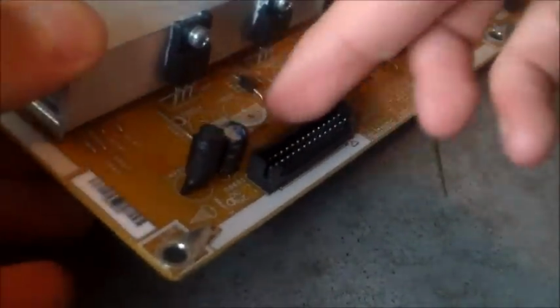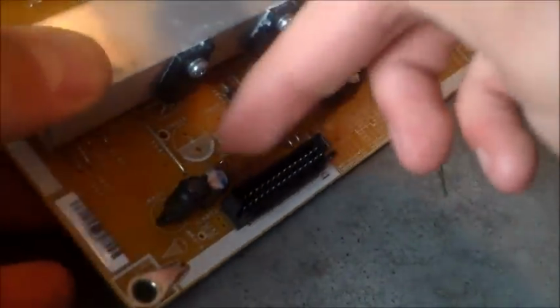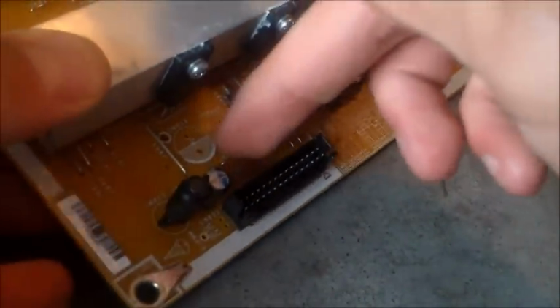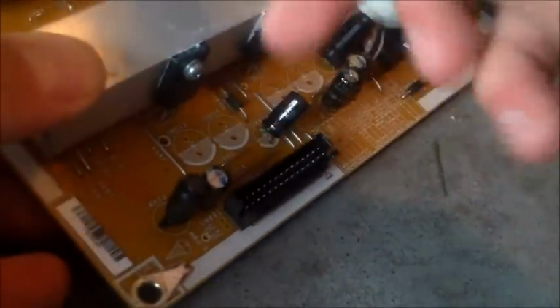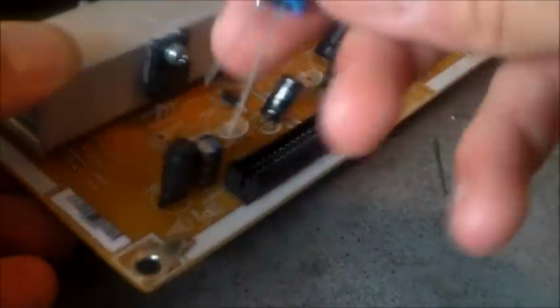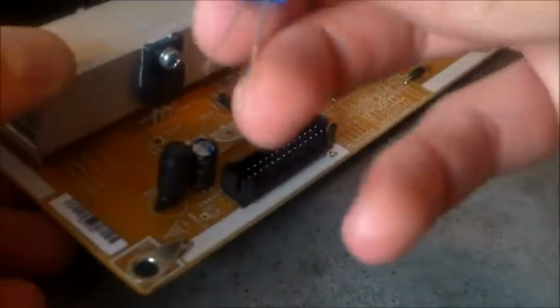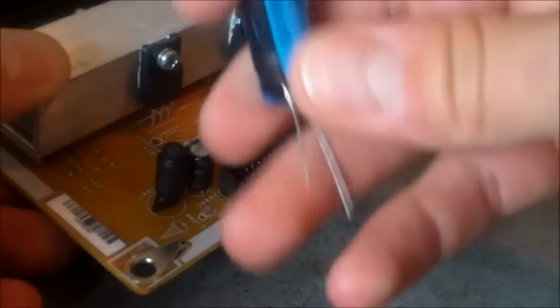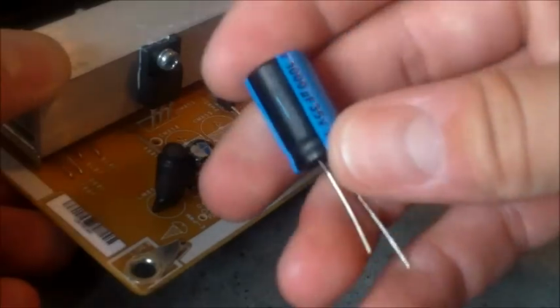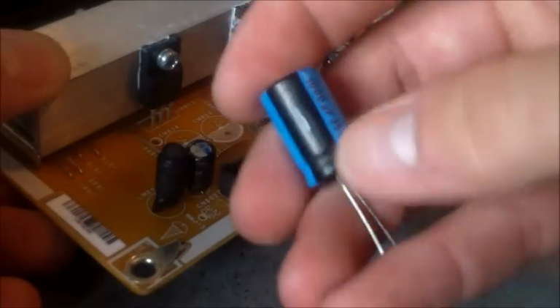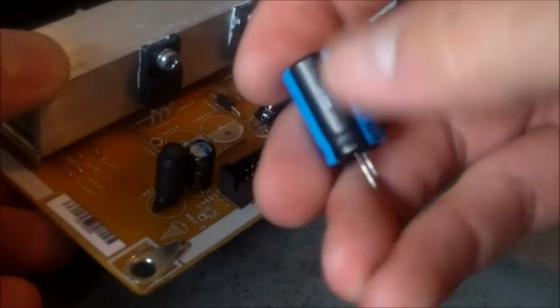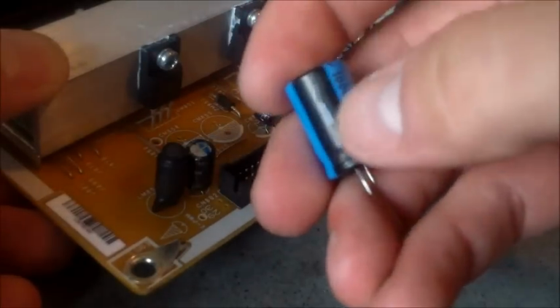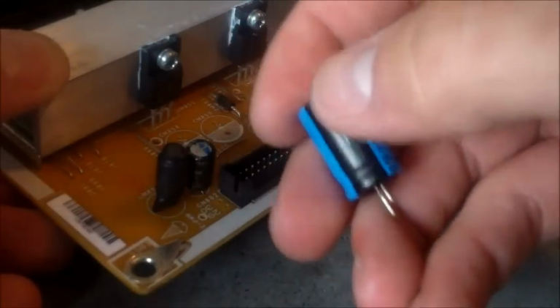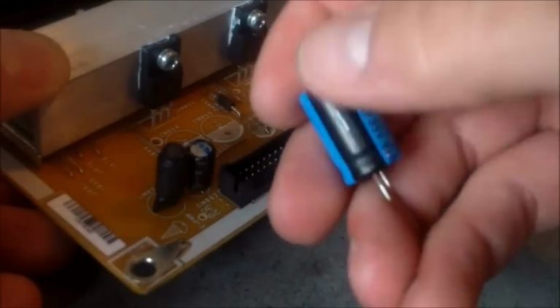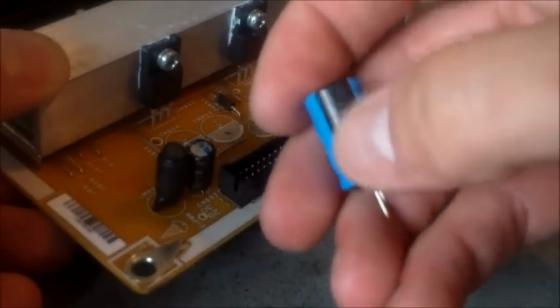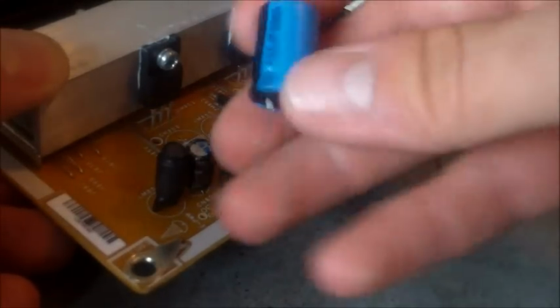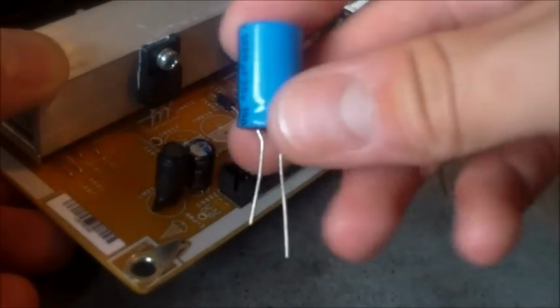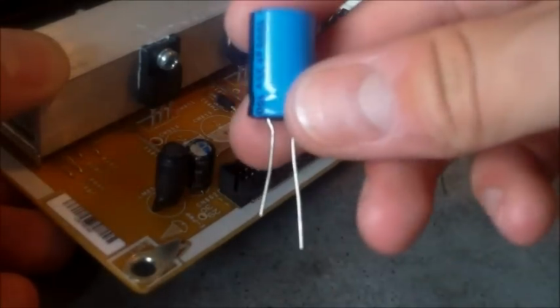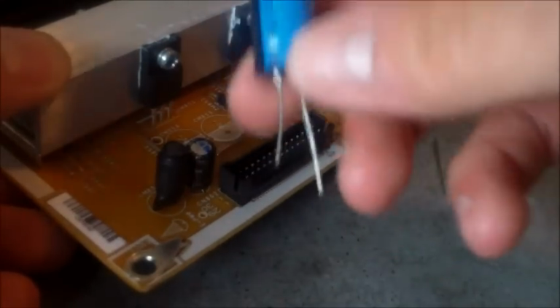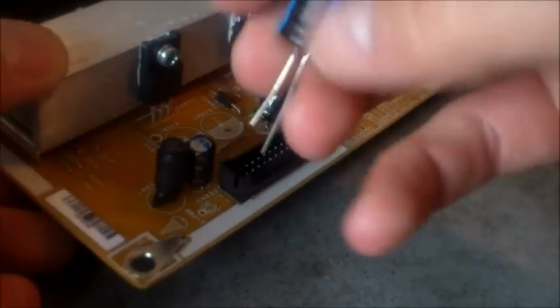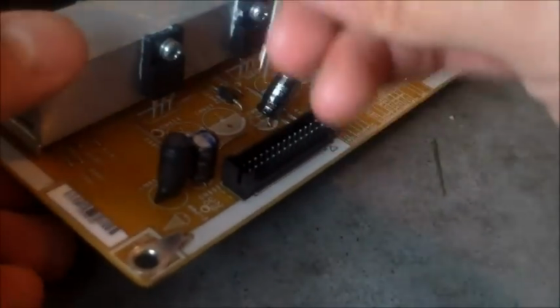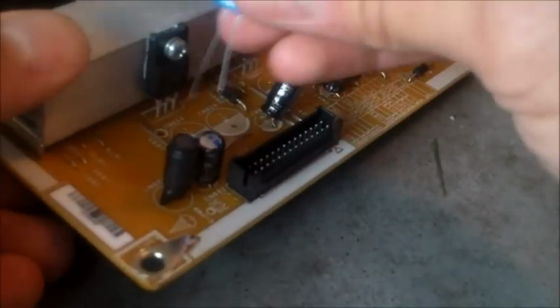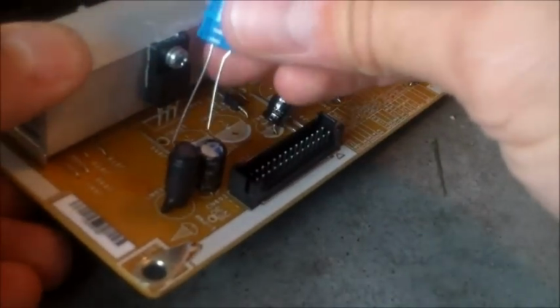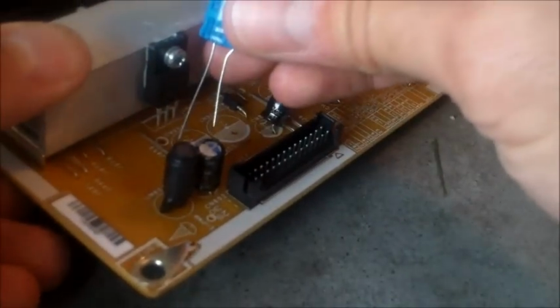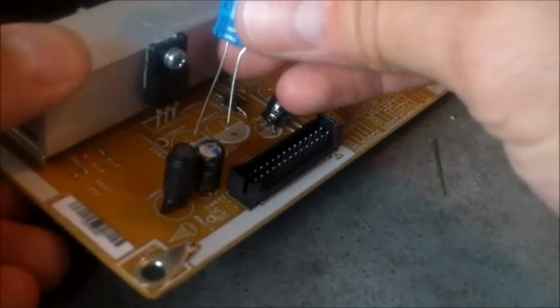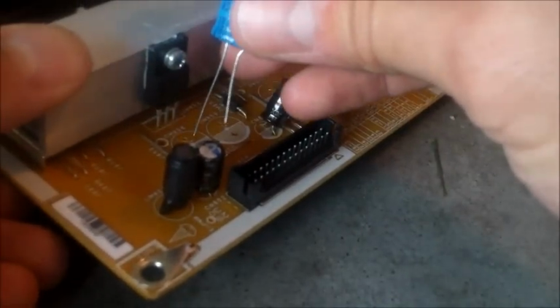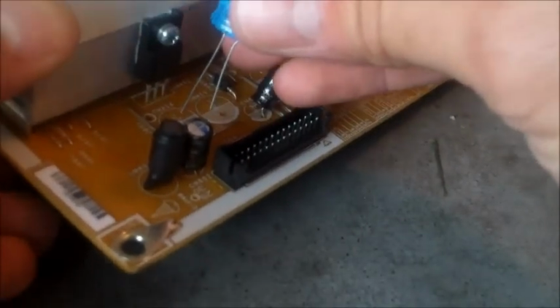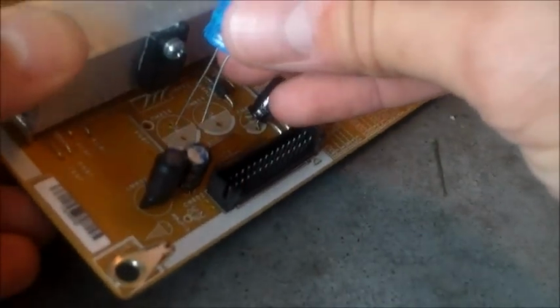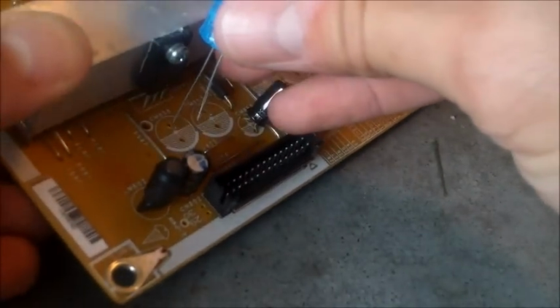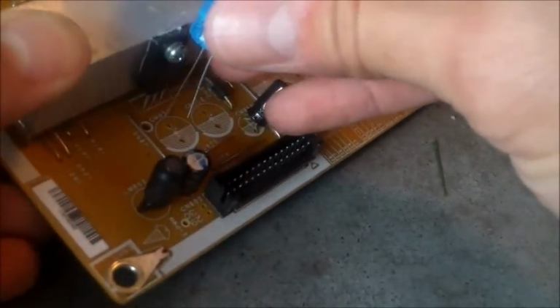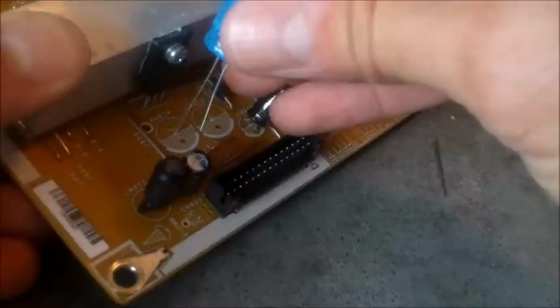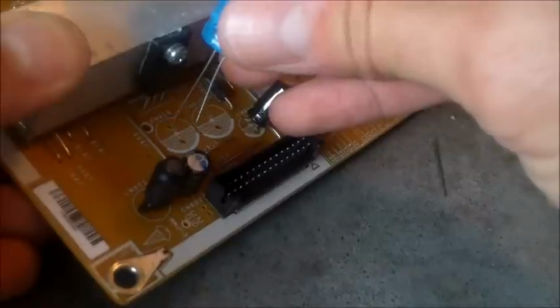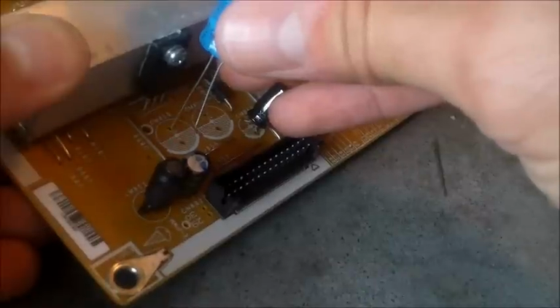The white part is the negative — see how there's a stripe? That's the negative side. The short lead is also the negative. Make sure you put it in right.